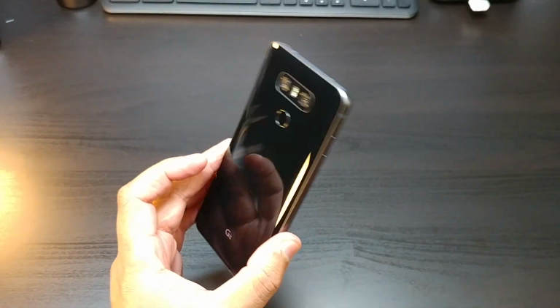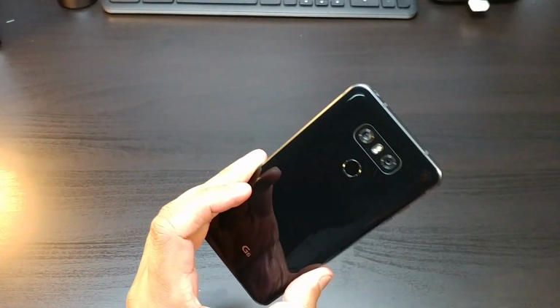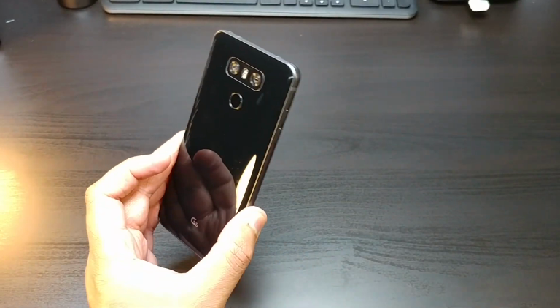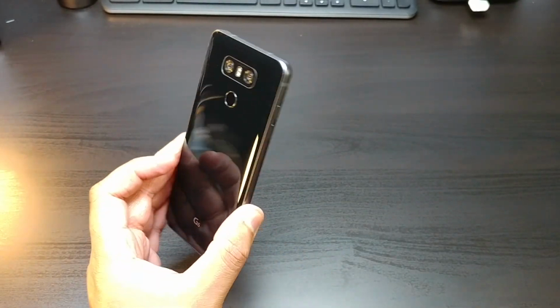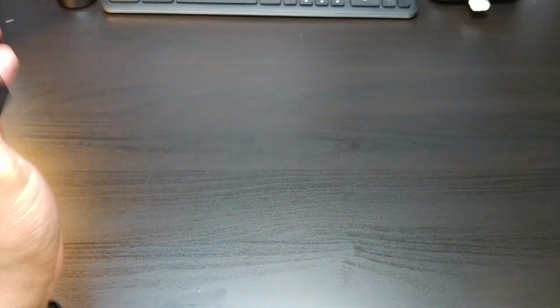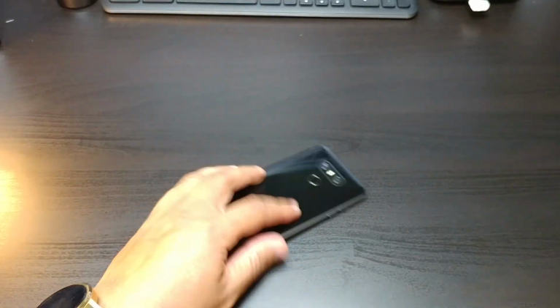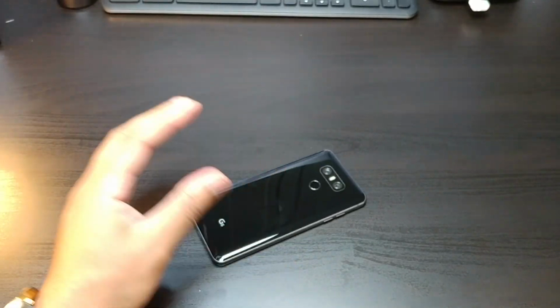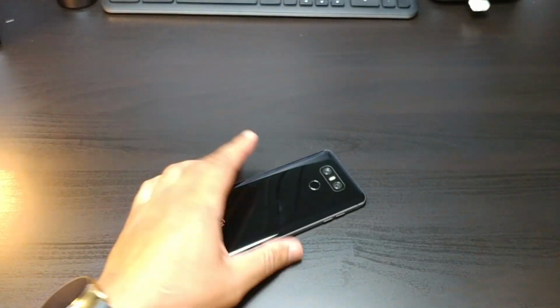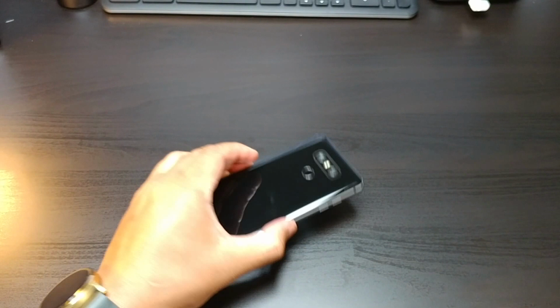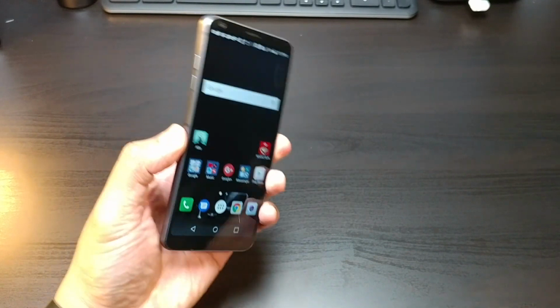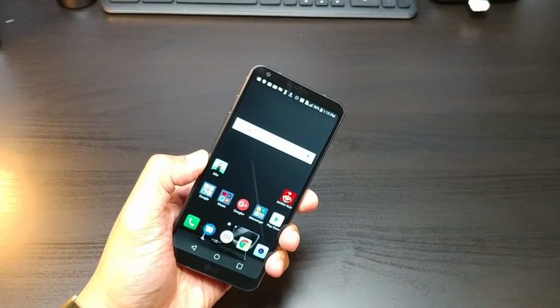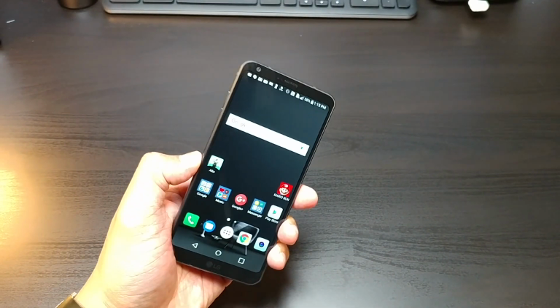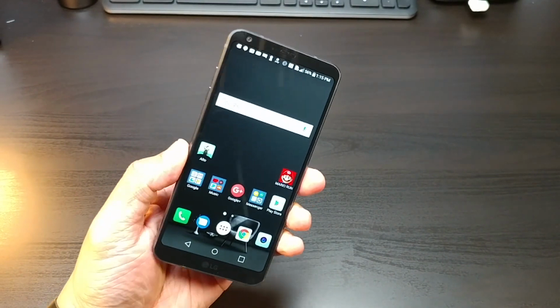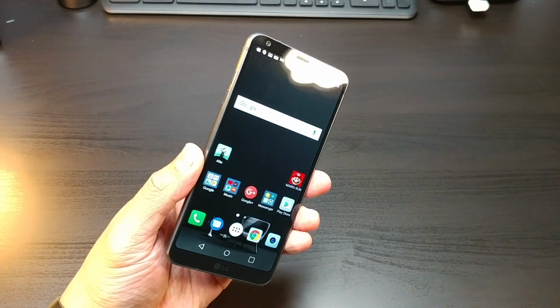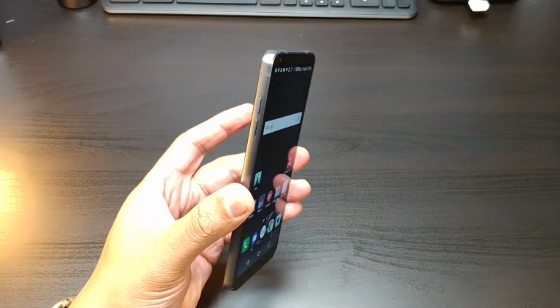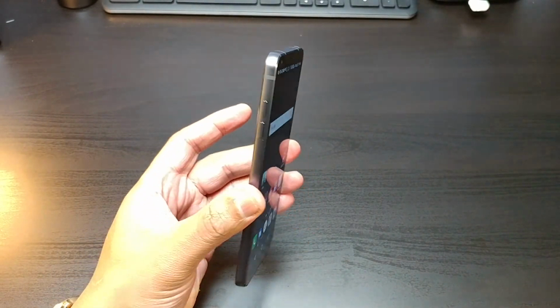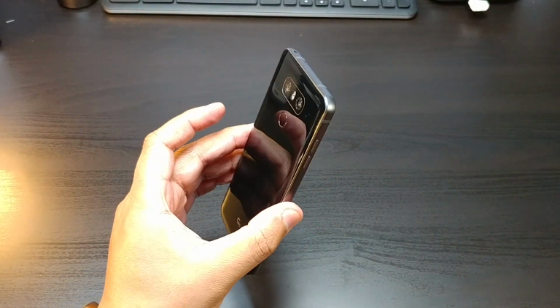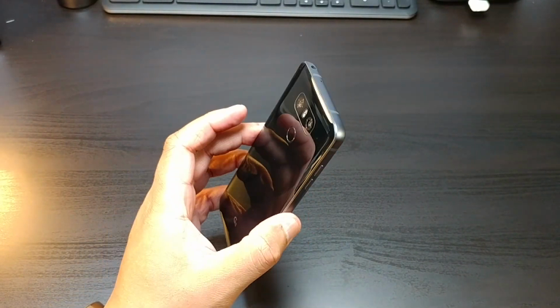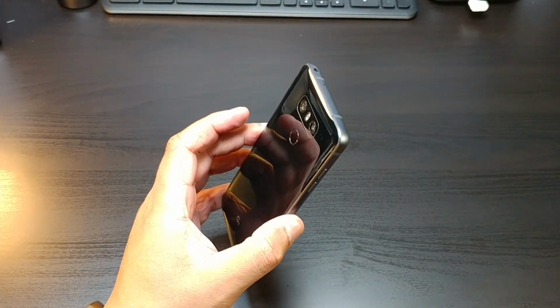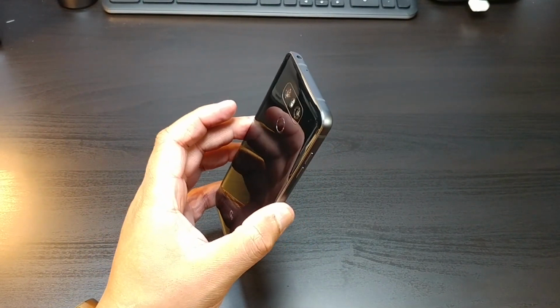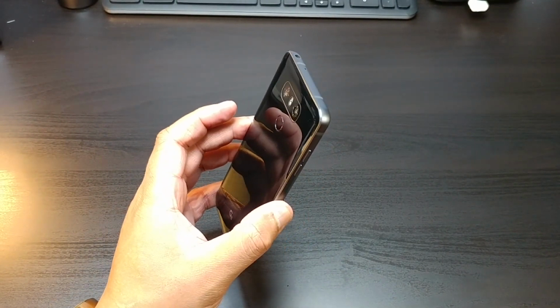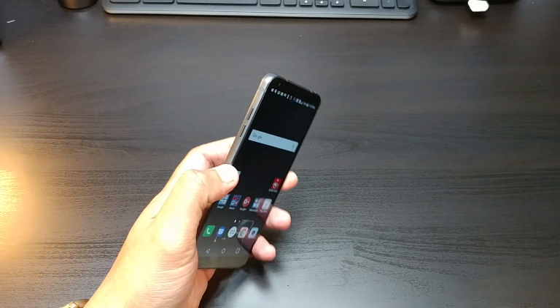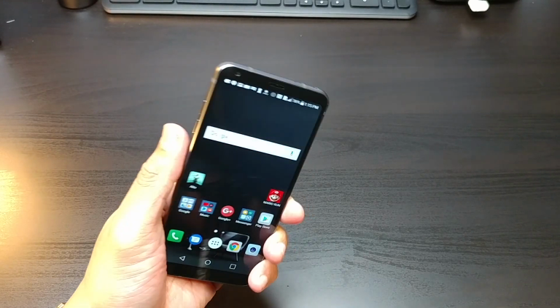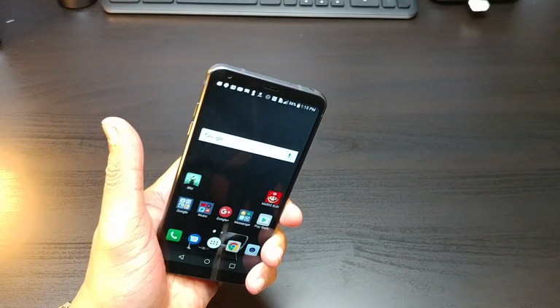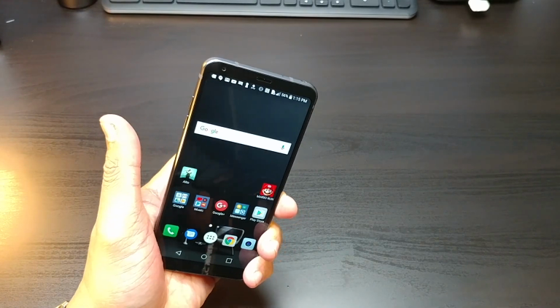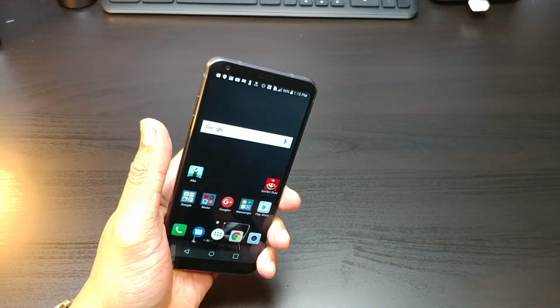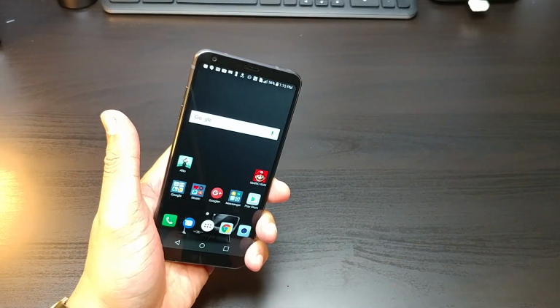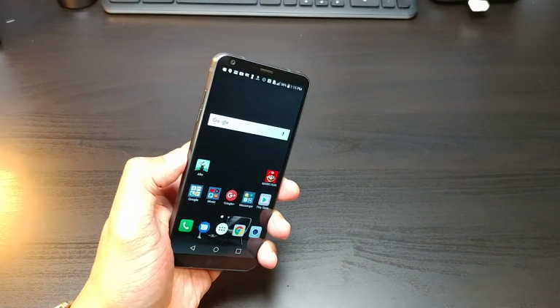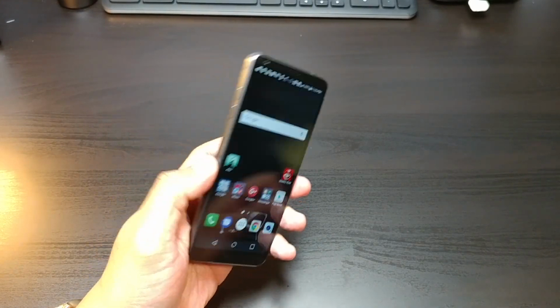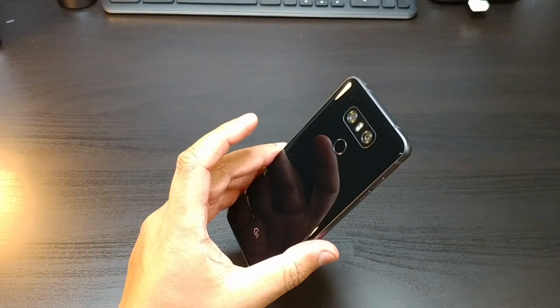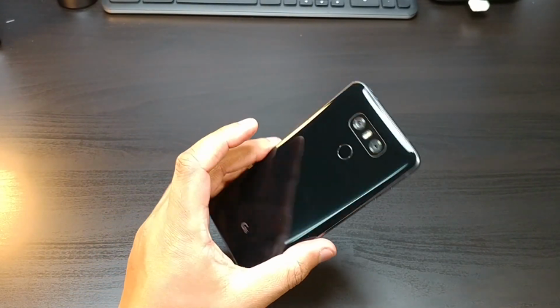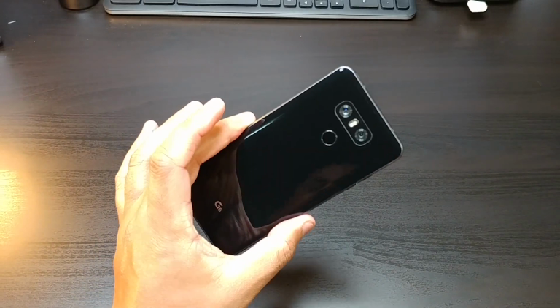This phone may not be as durable as the LG V10 or V20, but it does have some military standards going on. This phone can take a slam.